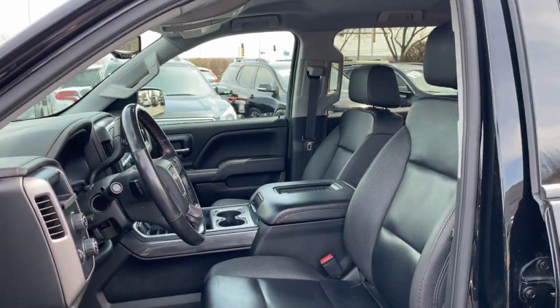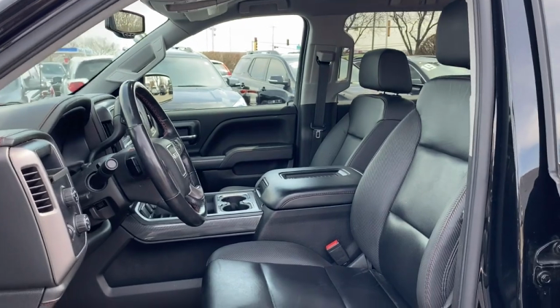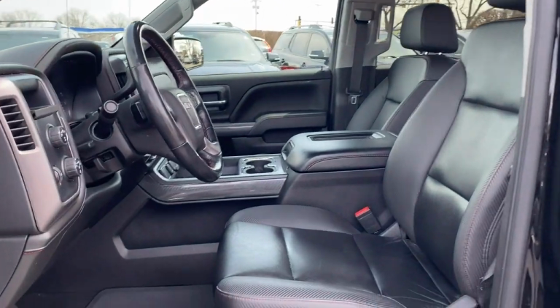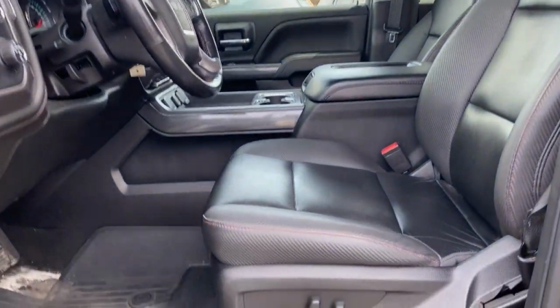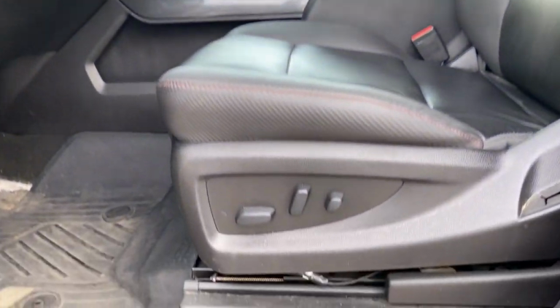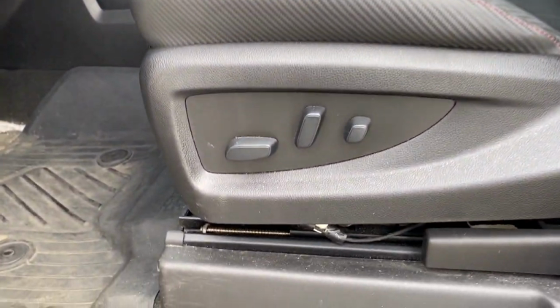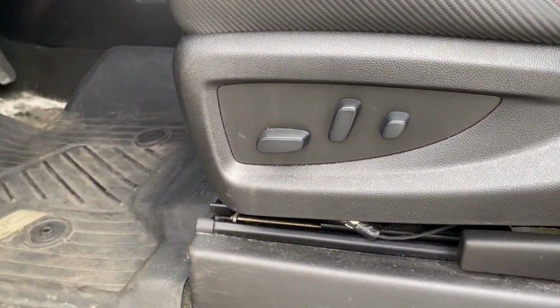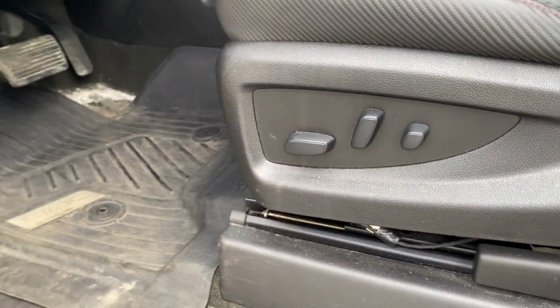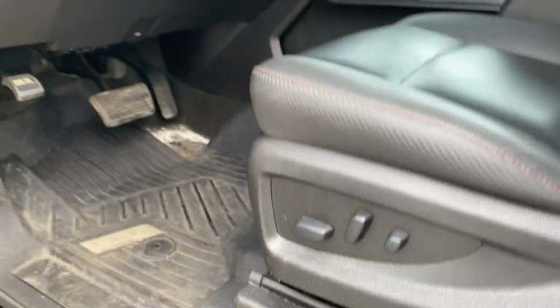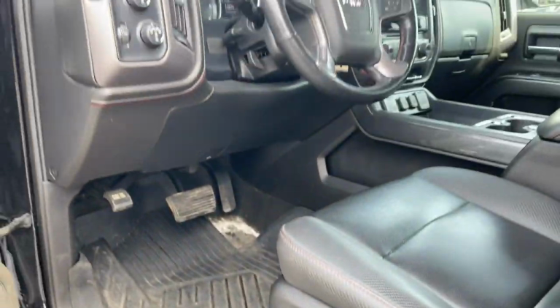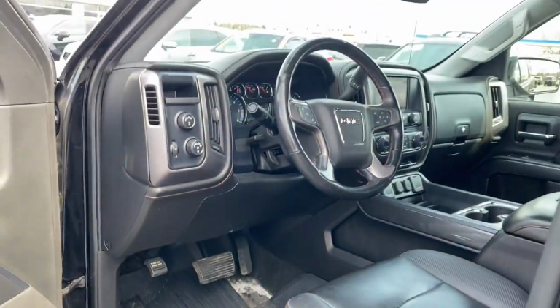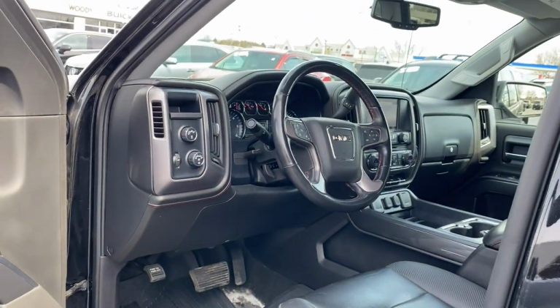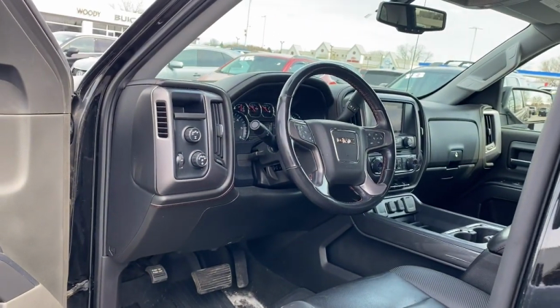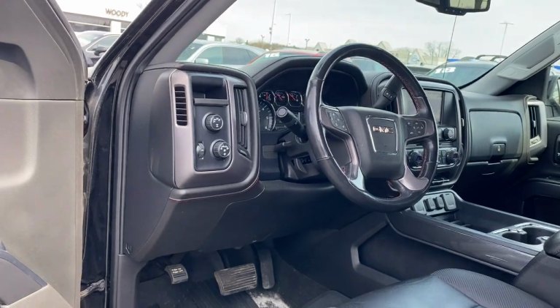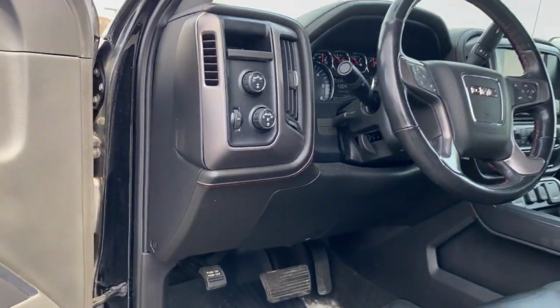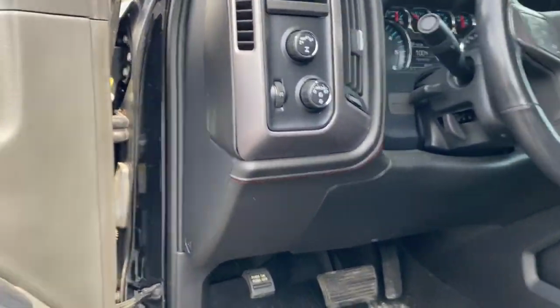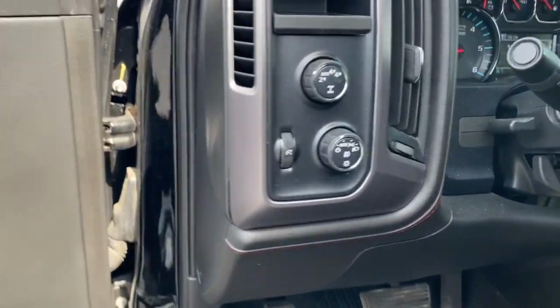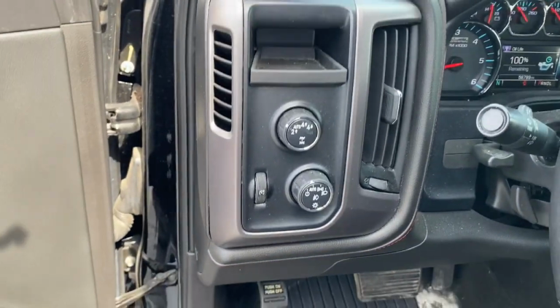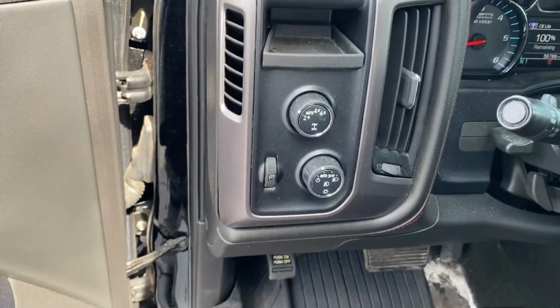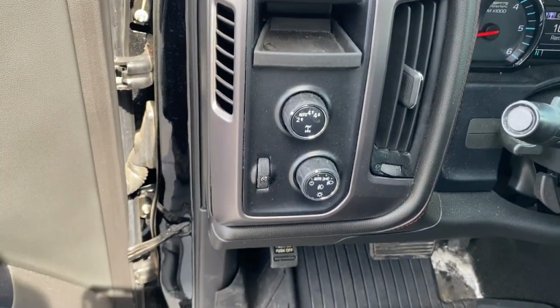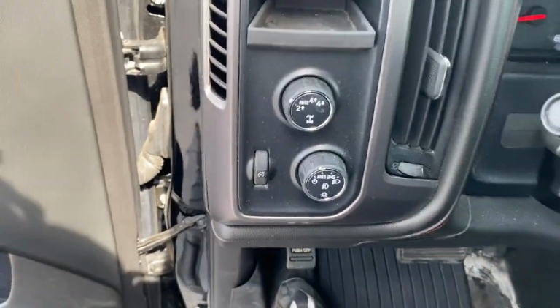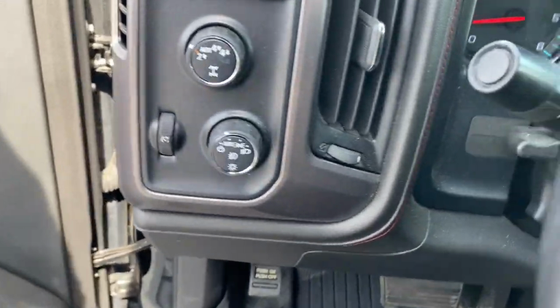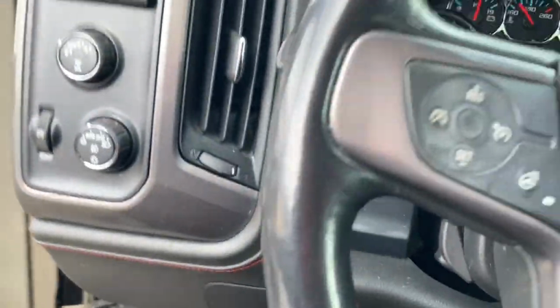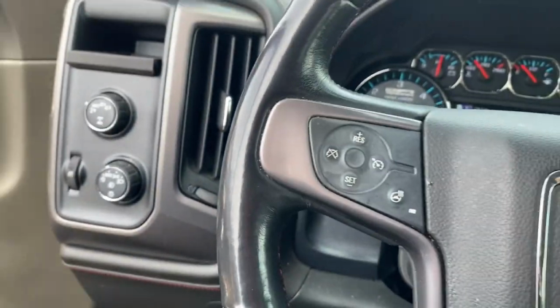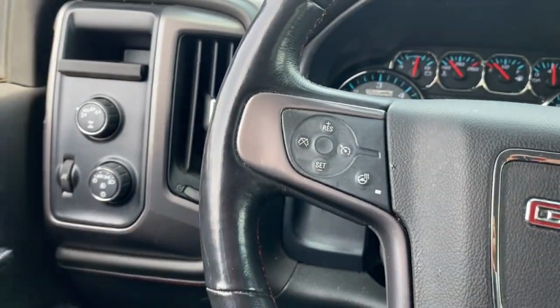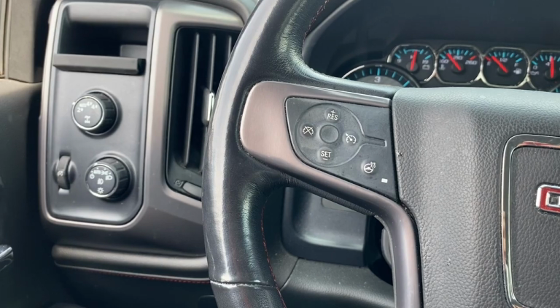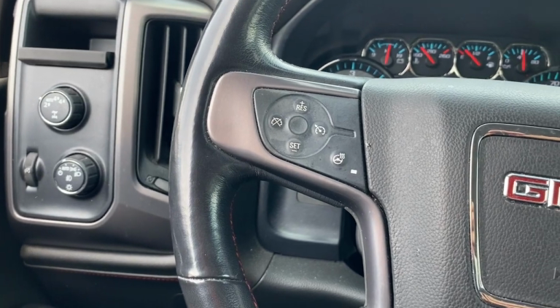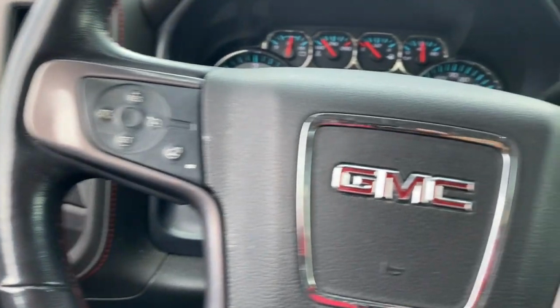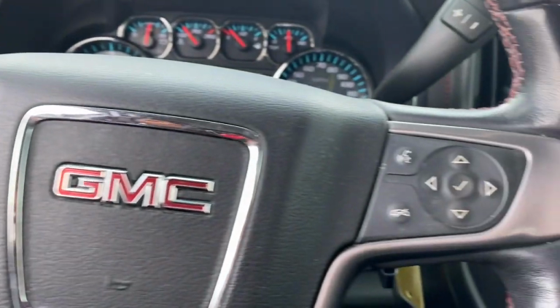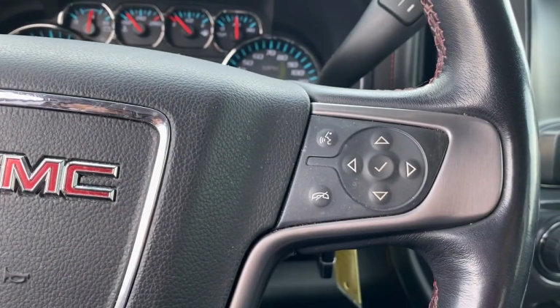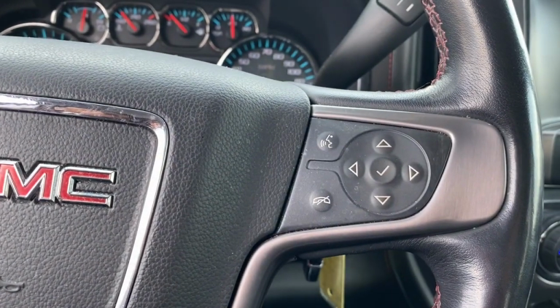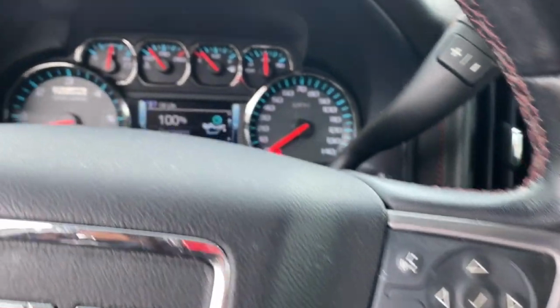Keyless entry, remote engine start, power passenger seat, backup camera, satellite radio, heated mirrors, fog lamps, four-wheel drive, multi-zone AC, Bluetooth connection.